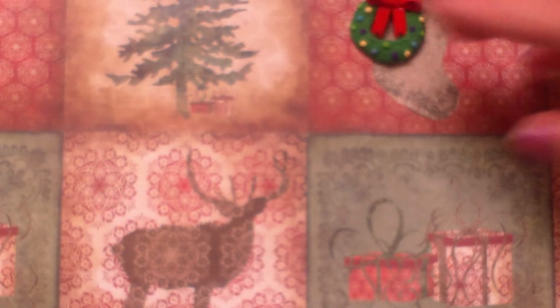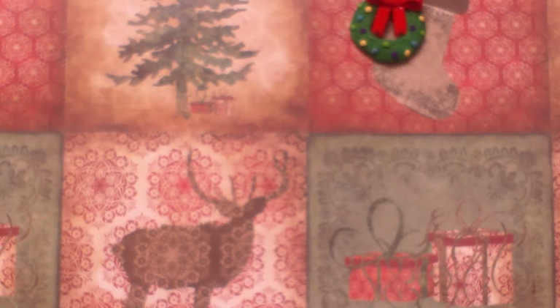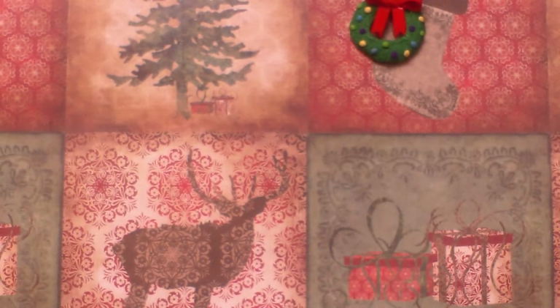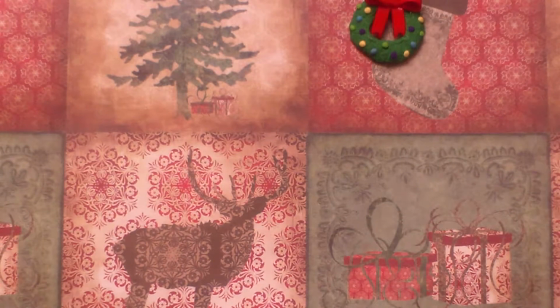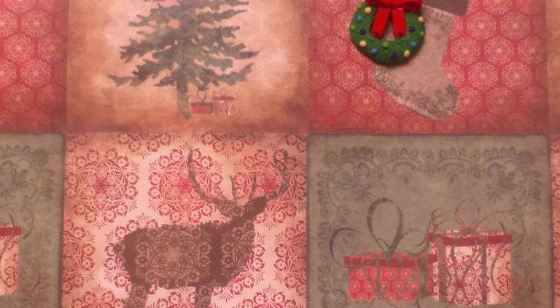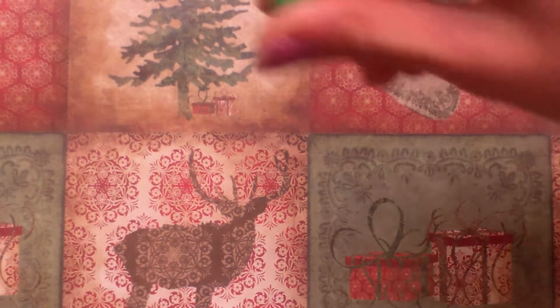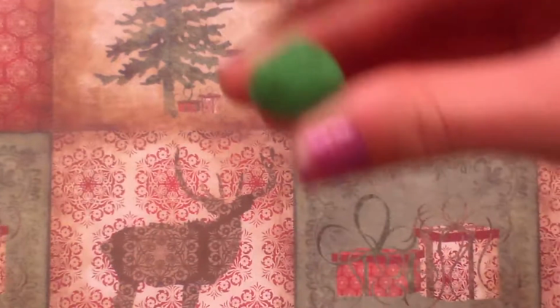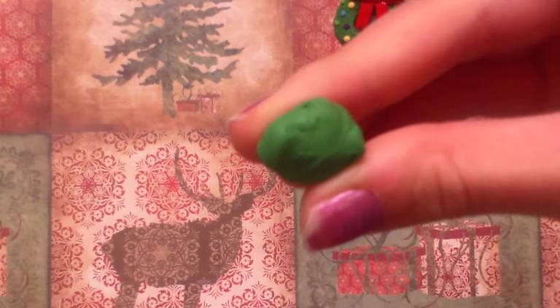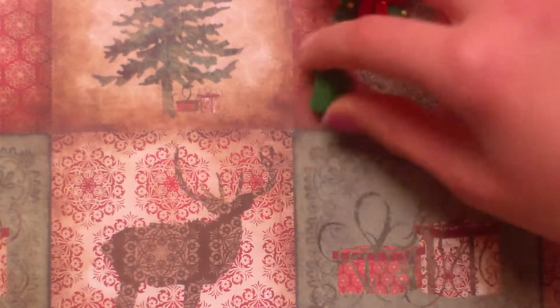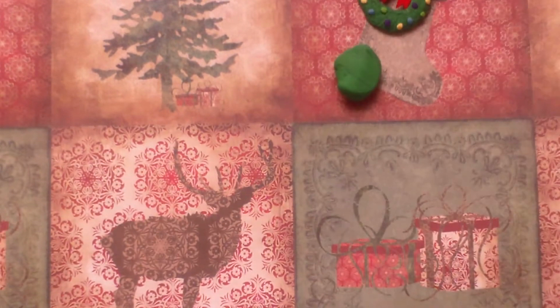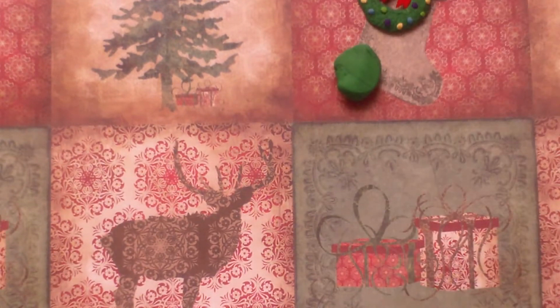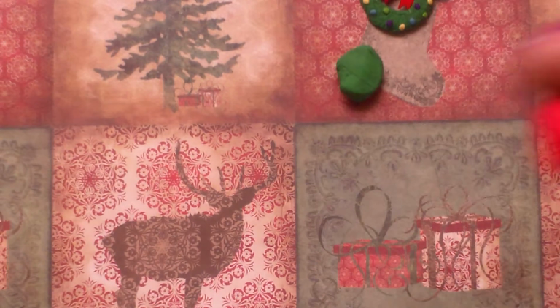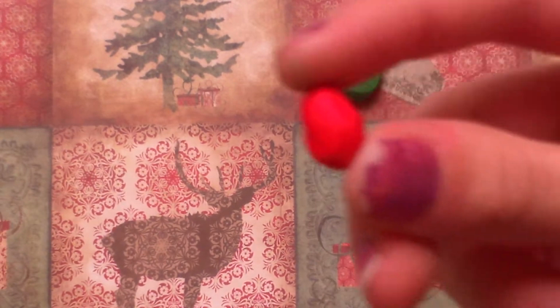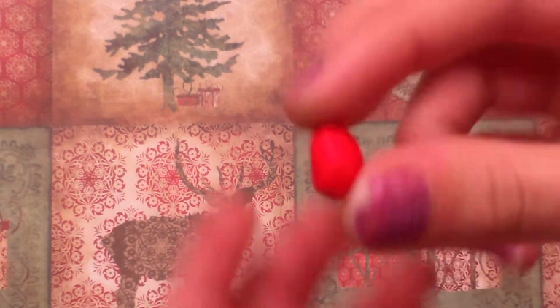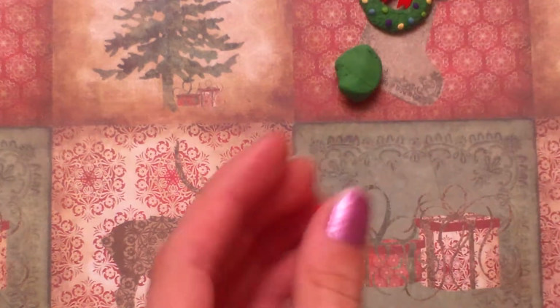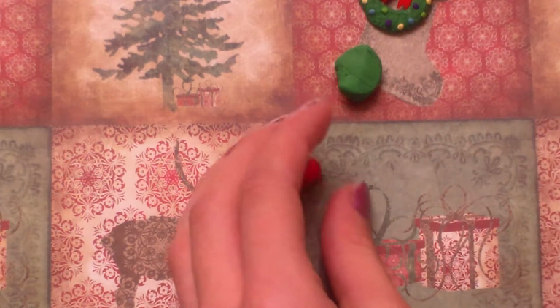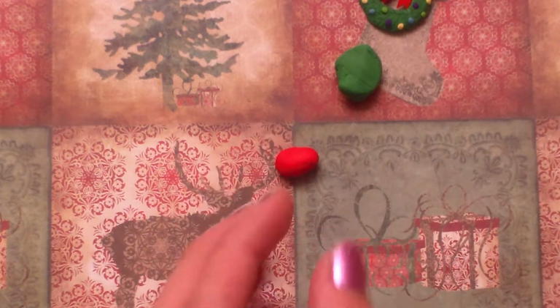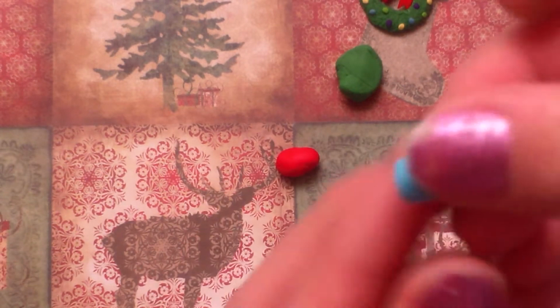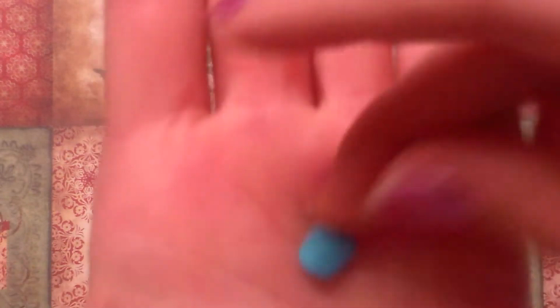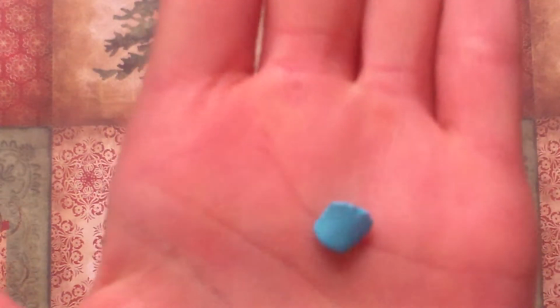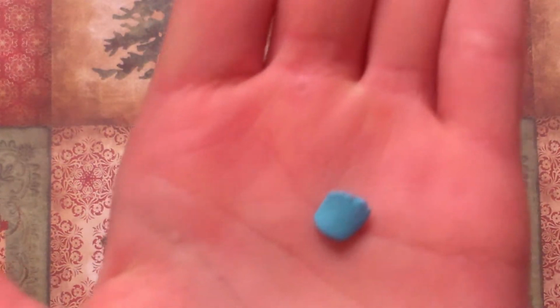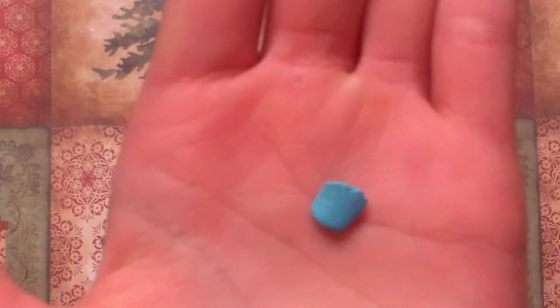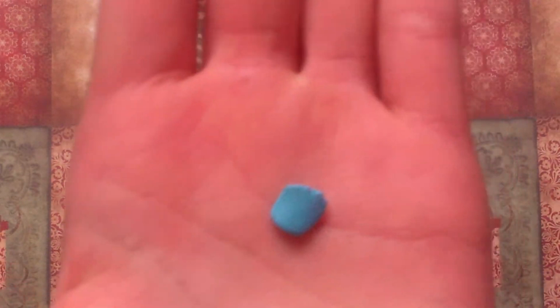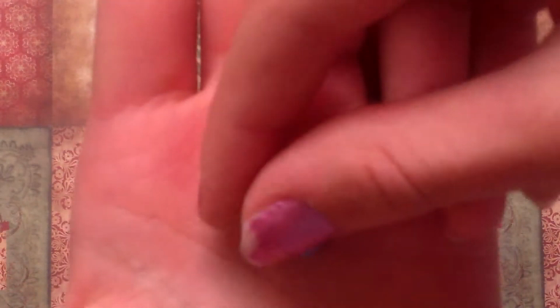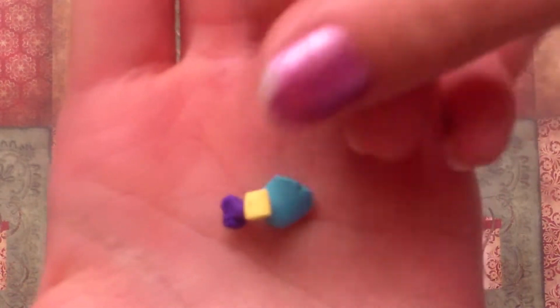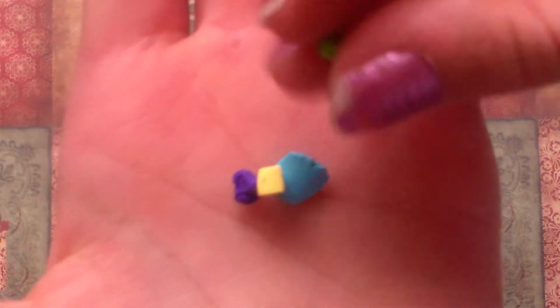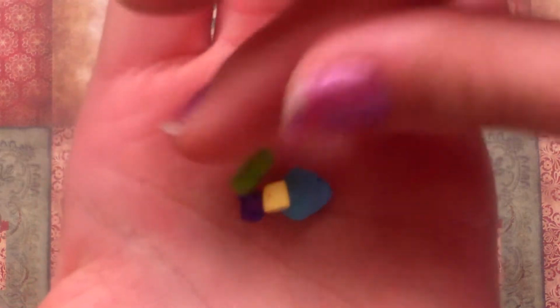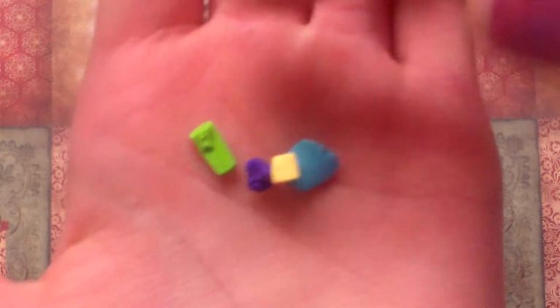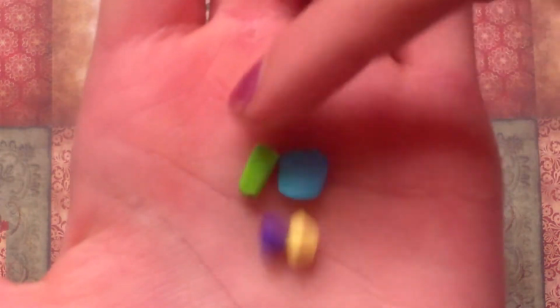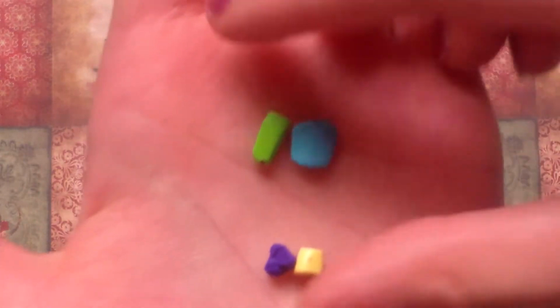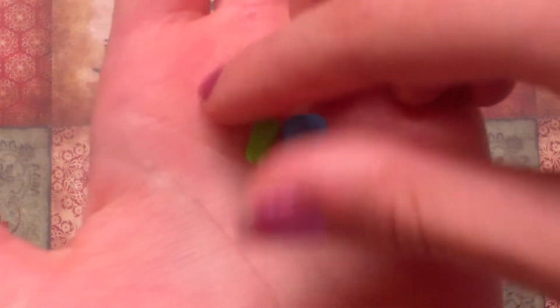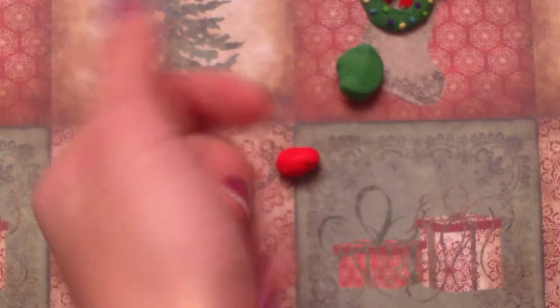The supplies for this tutorial, you will need green clay, red clay, blue clay, purple clay, and yellow and light, almost neon green.